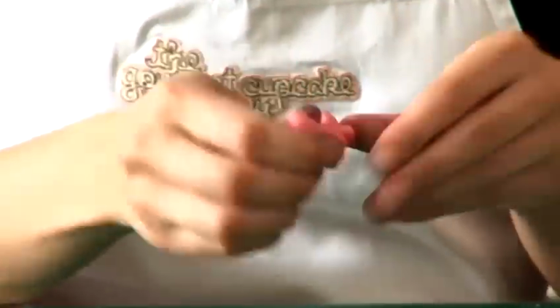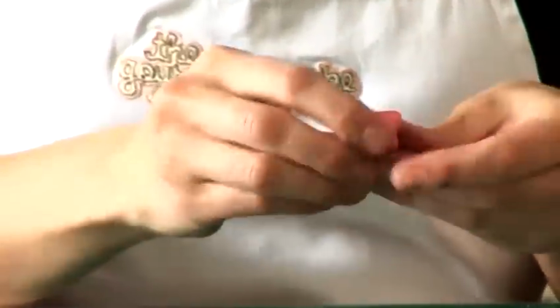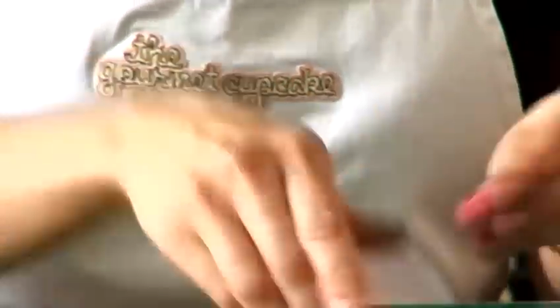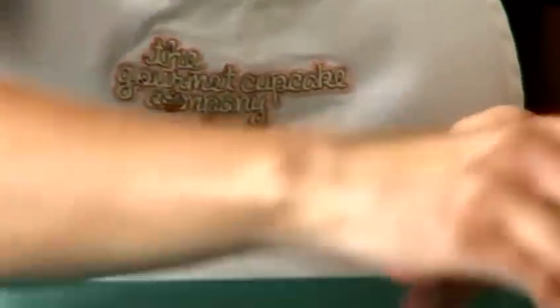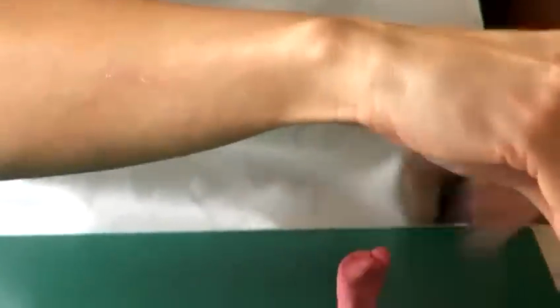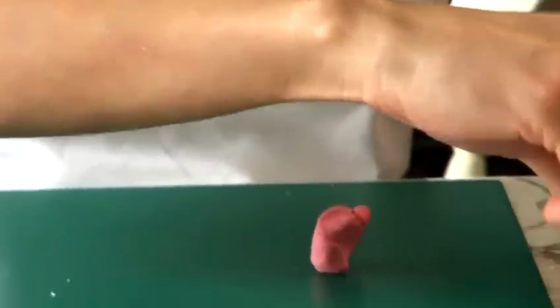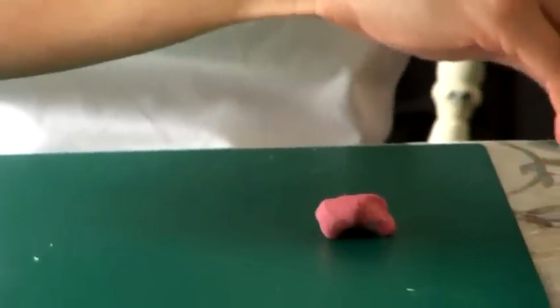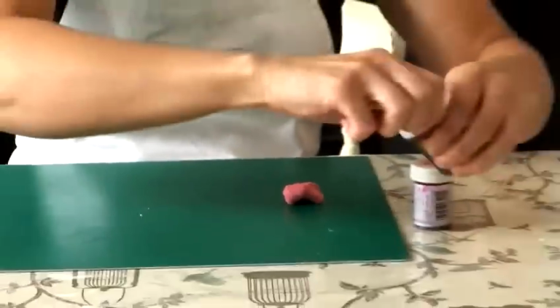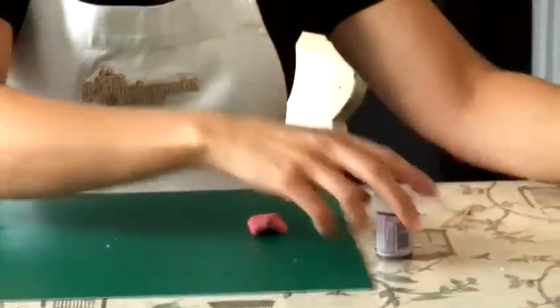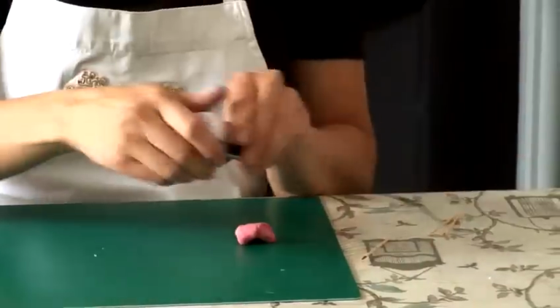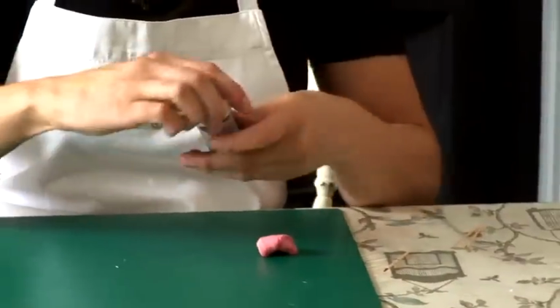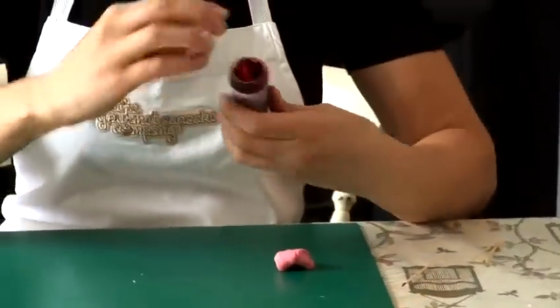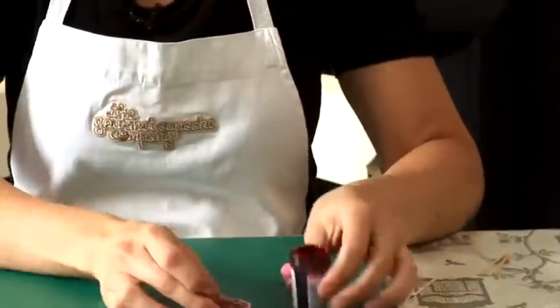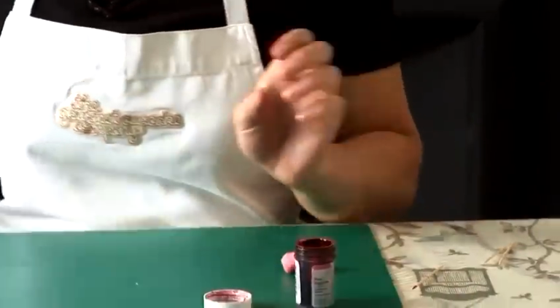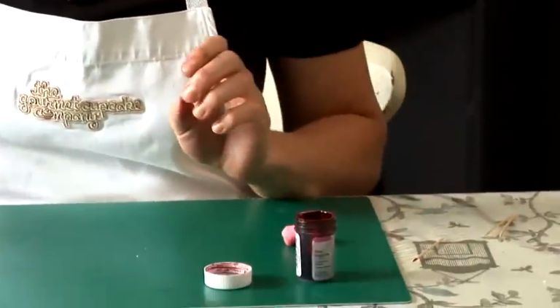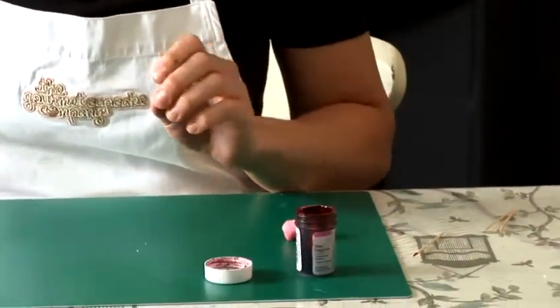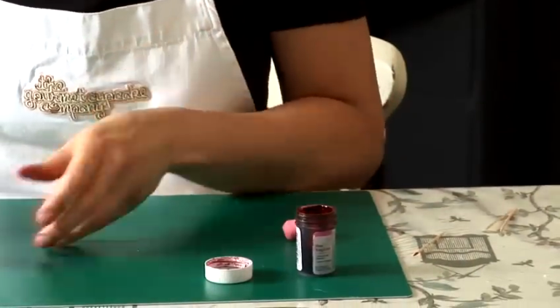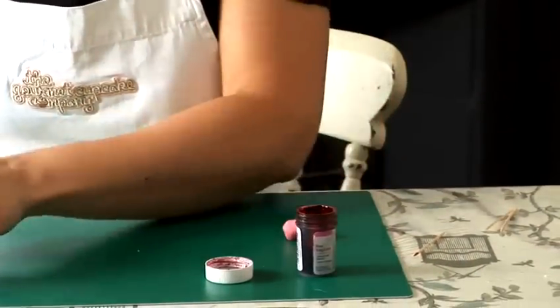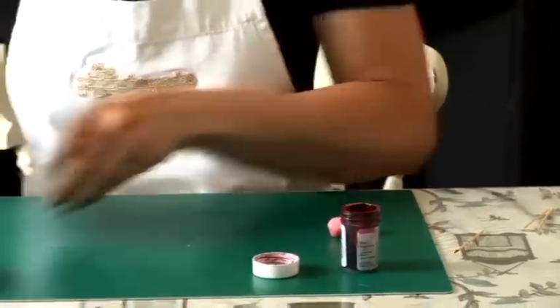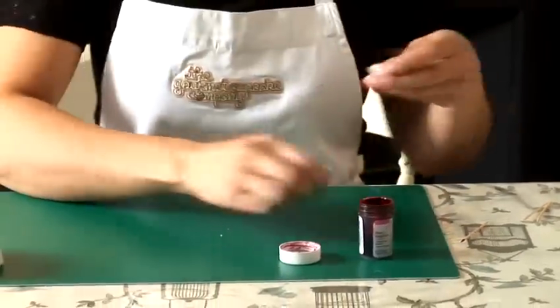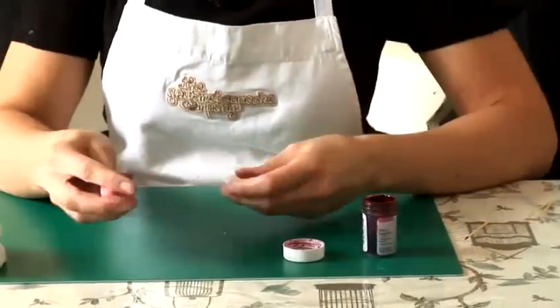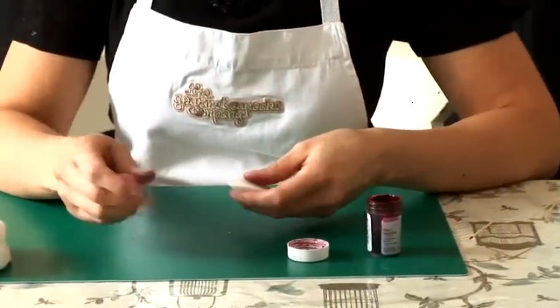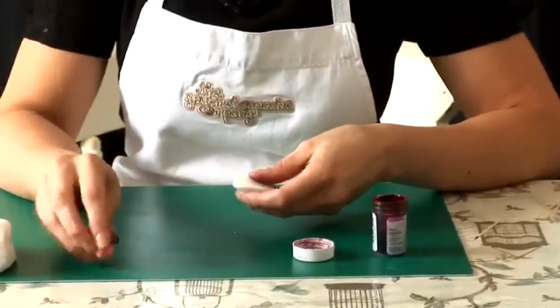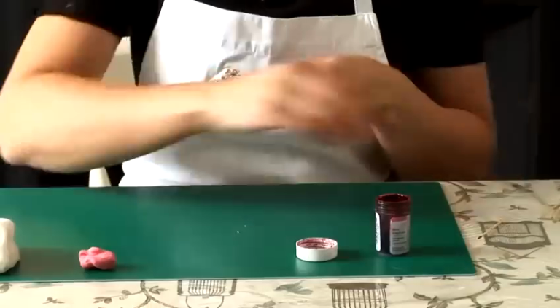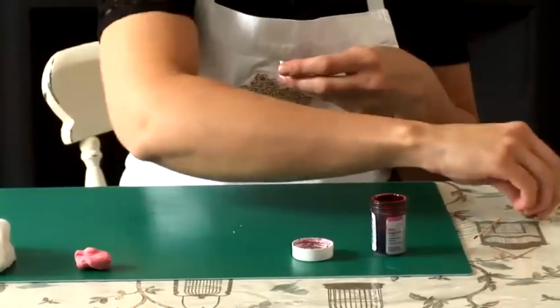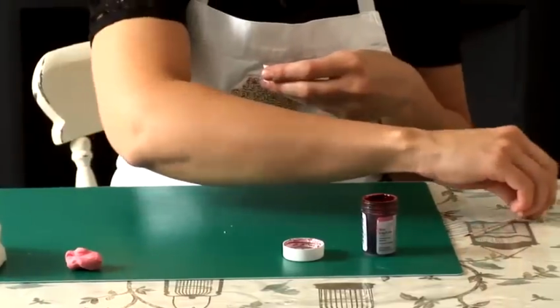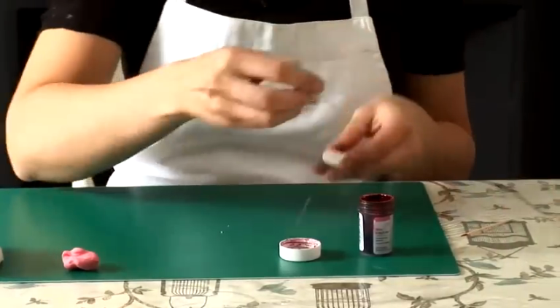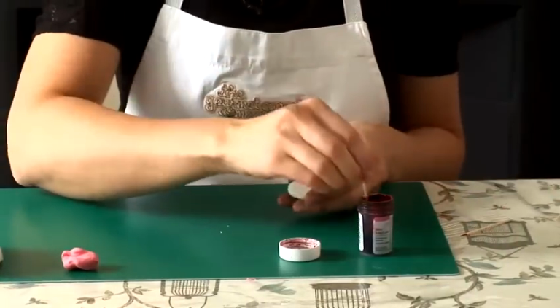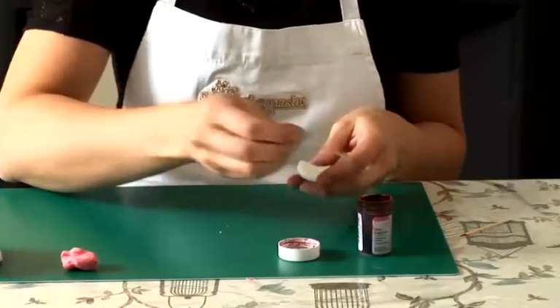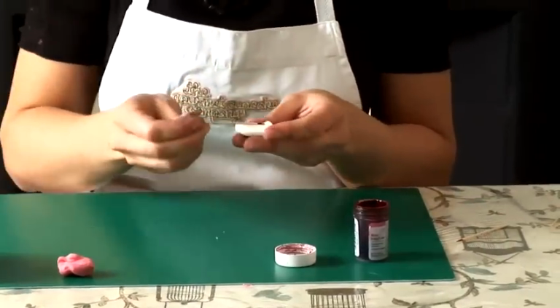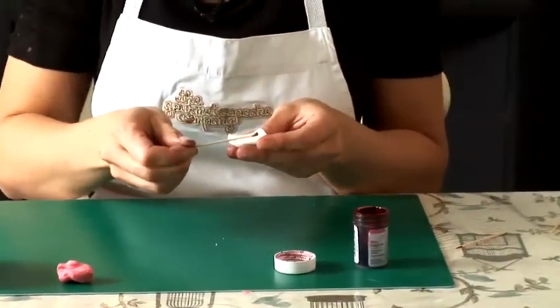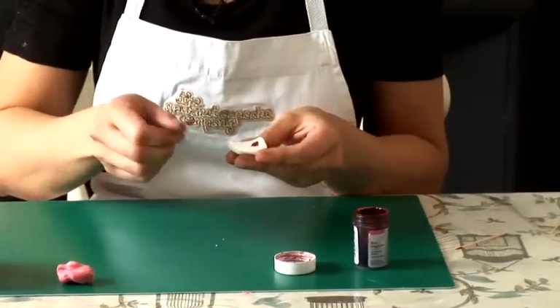I've got another type of pink colouring here. And if I add more of this particular pink, you'll get a different shade.